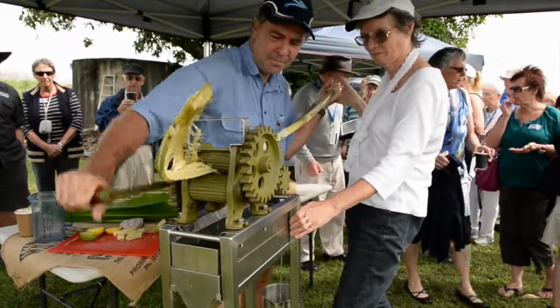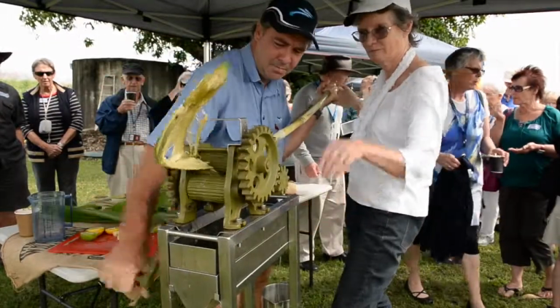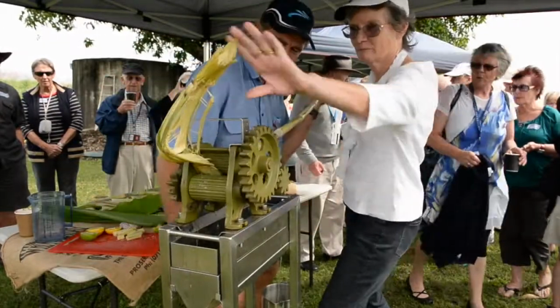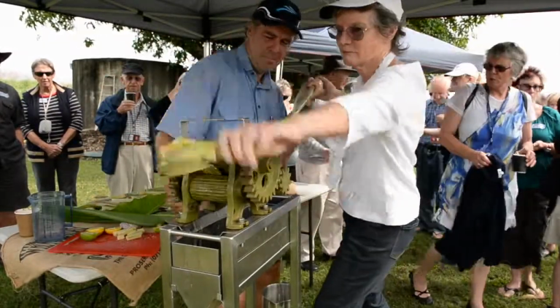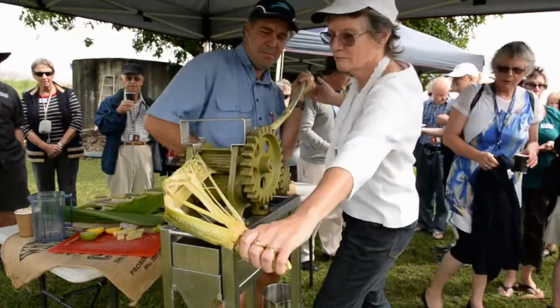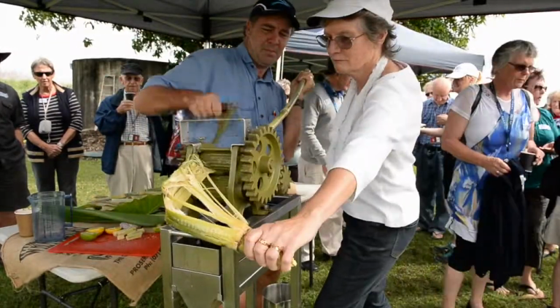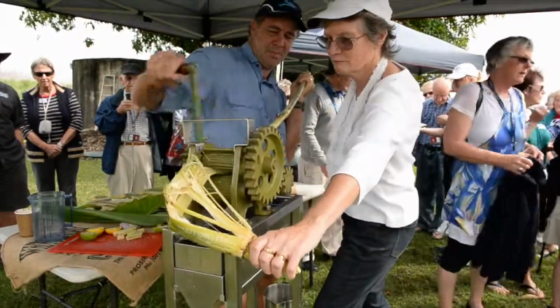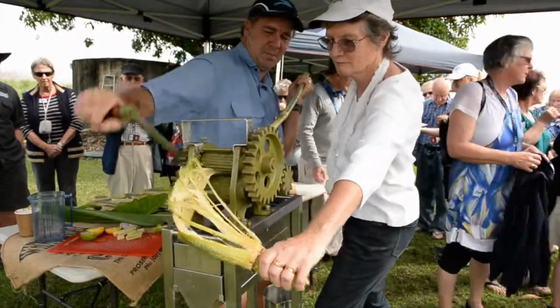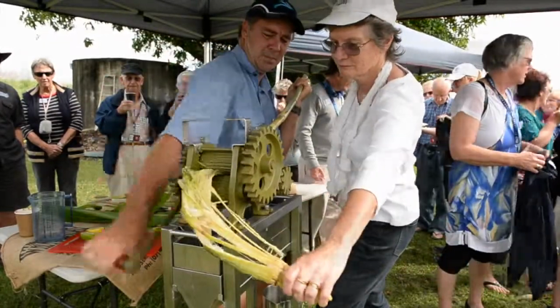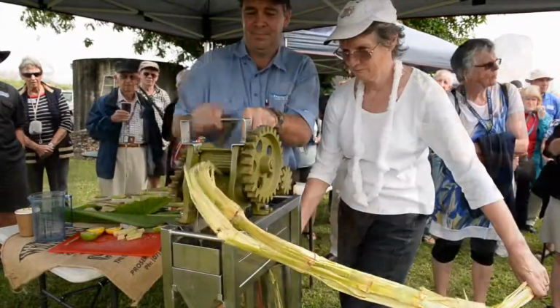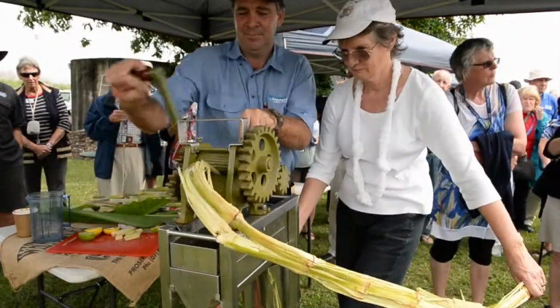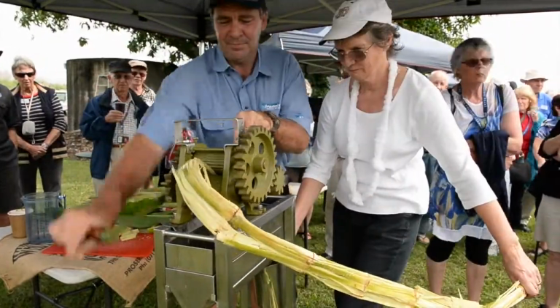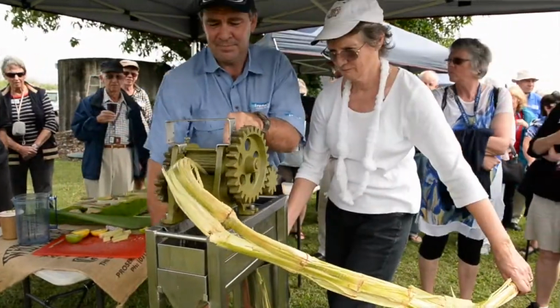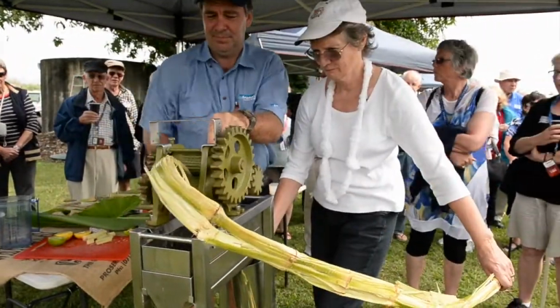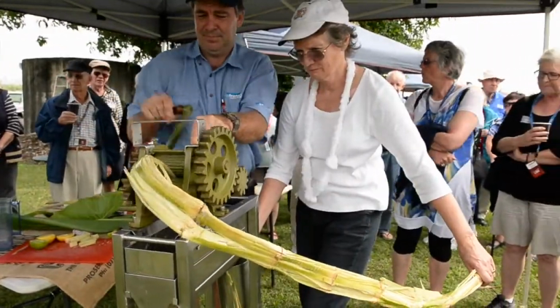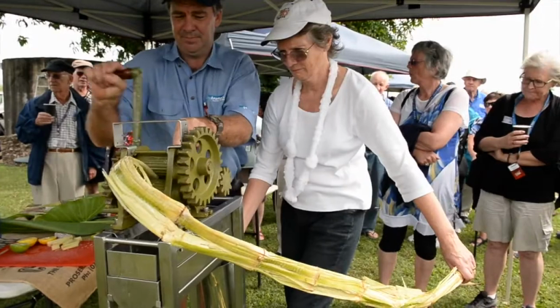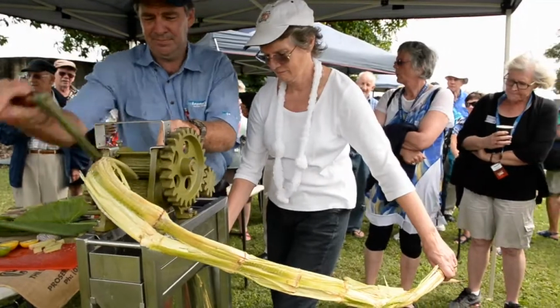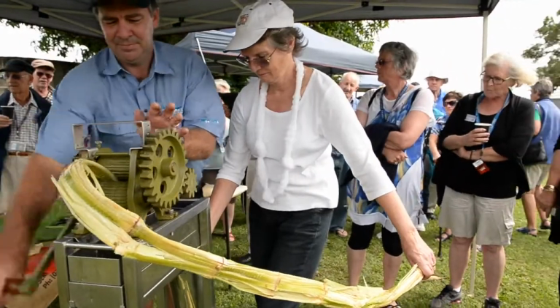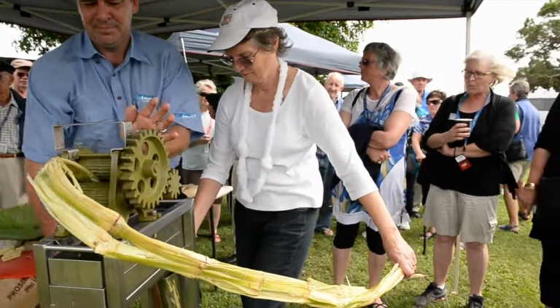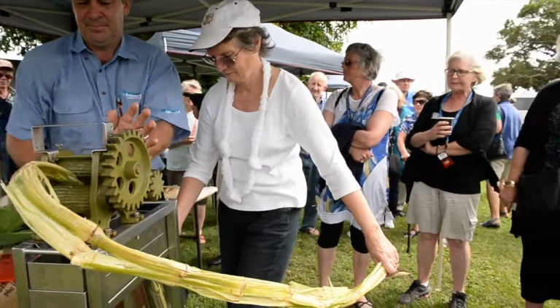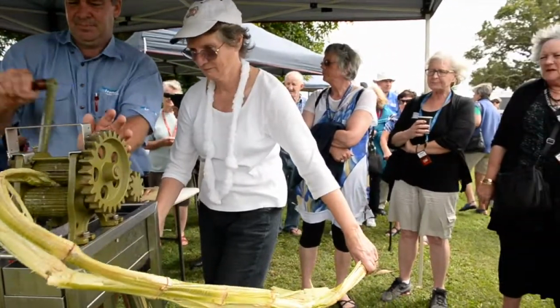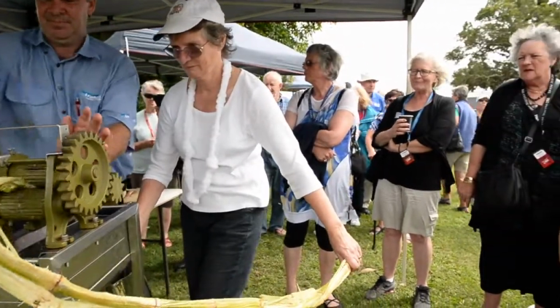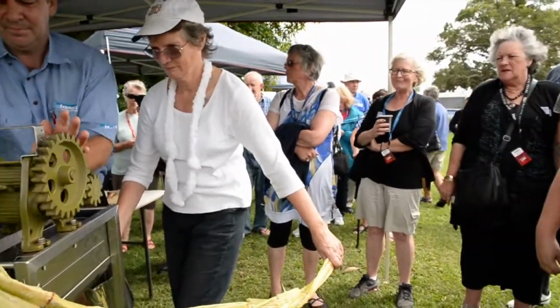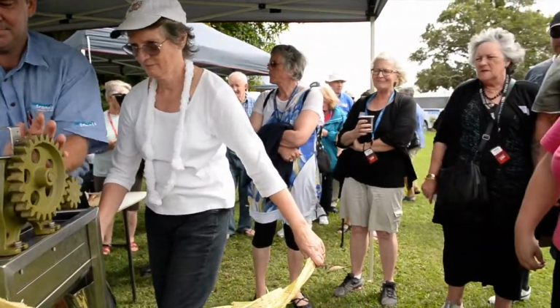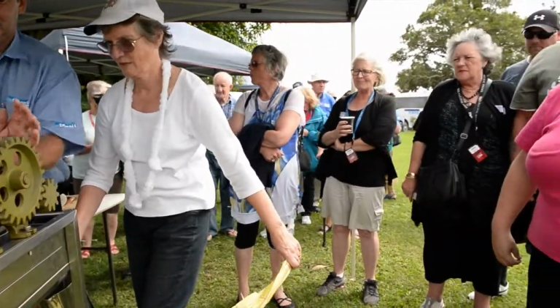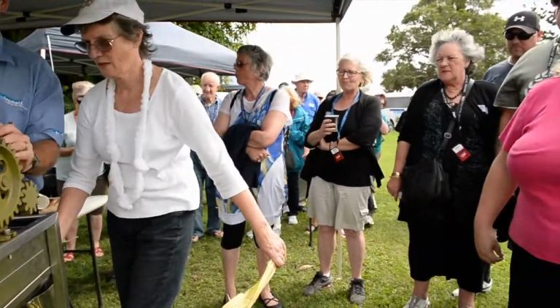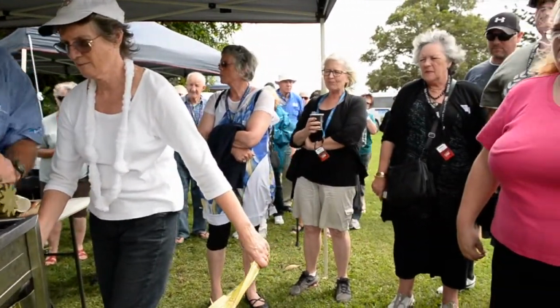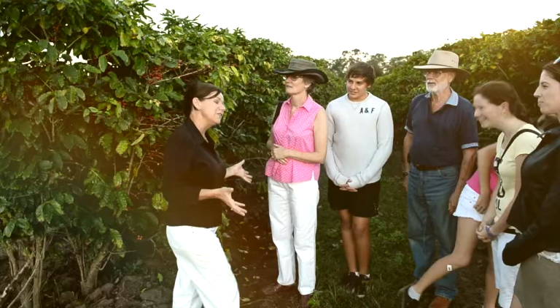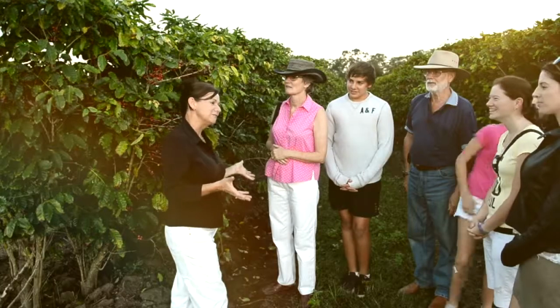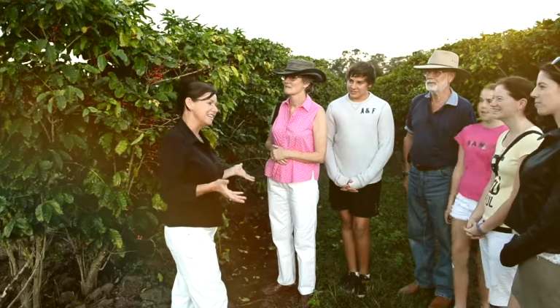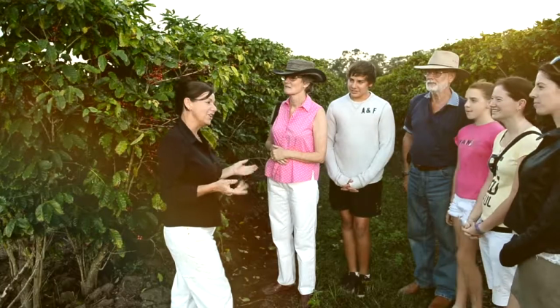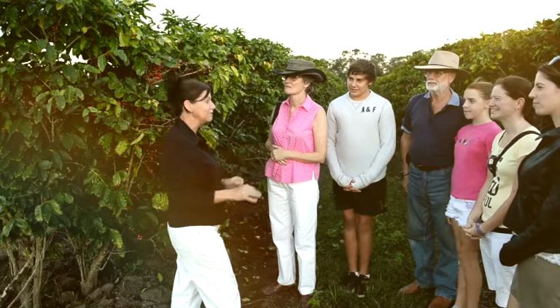Sugarcane is now a popular part of our tour as guests experience cutting, cleaning, and juicing their own stalk of sugarcane.